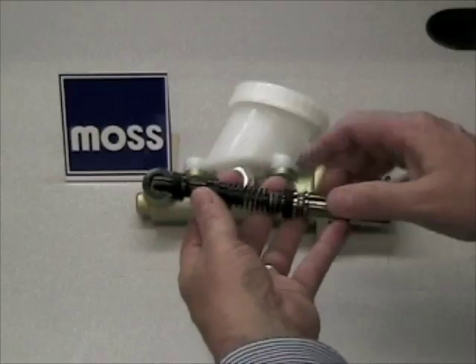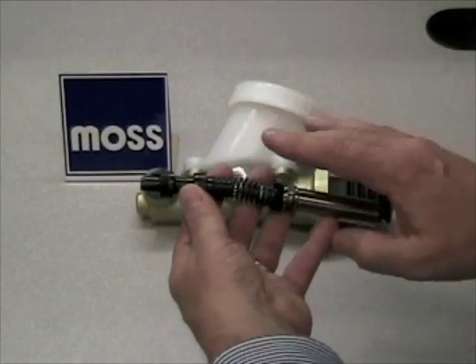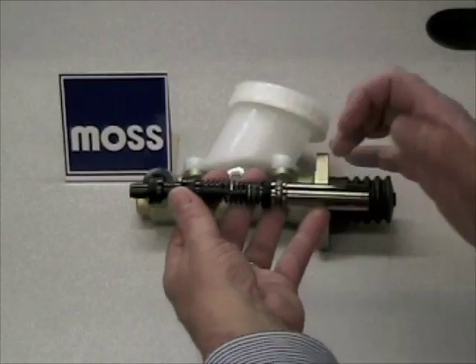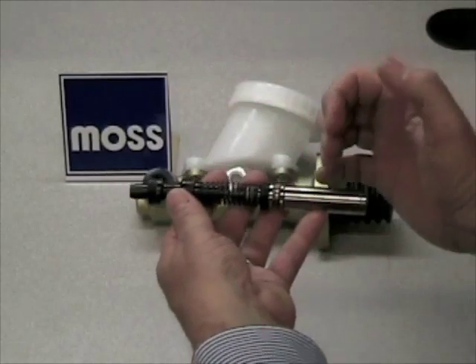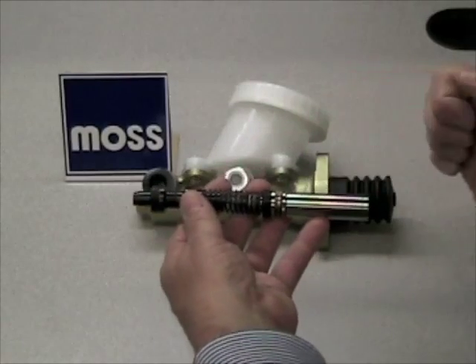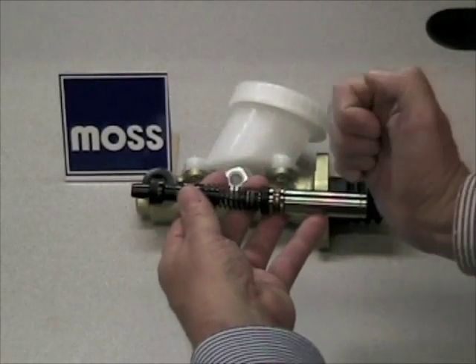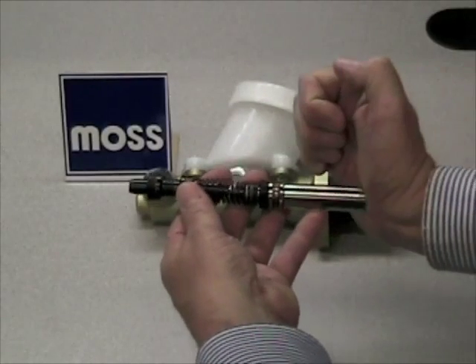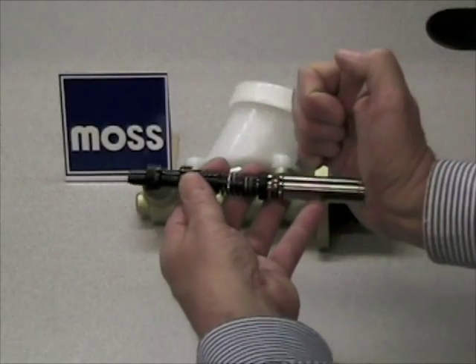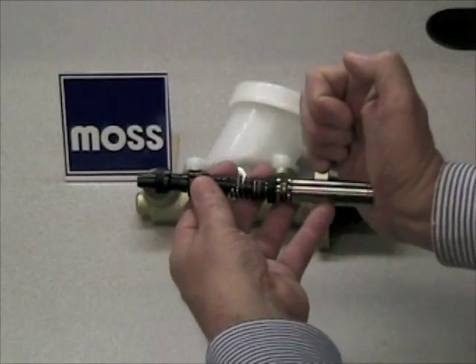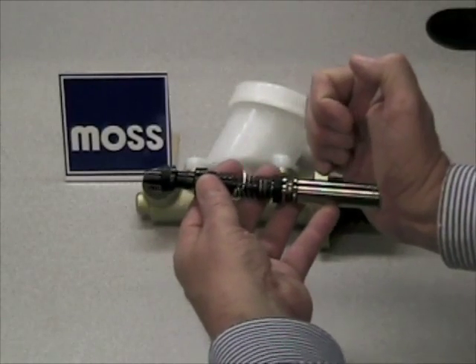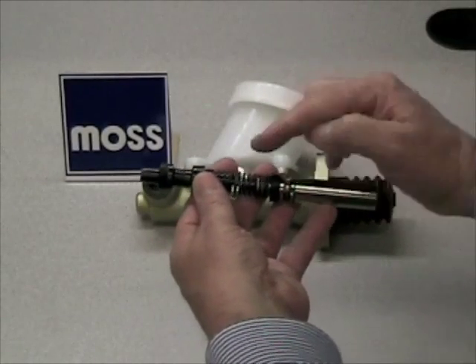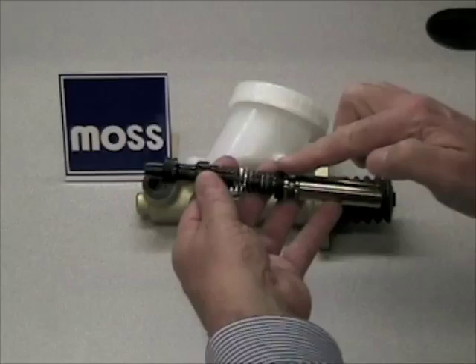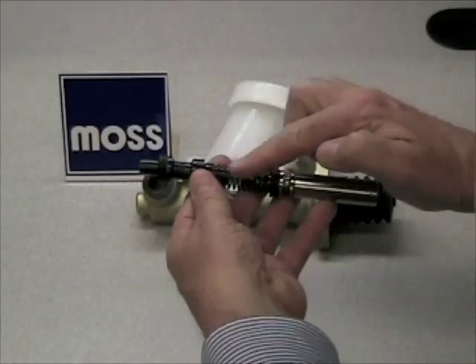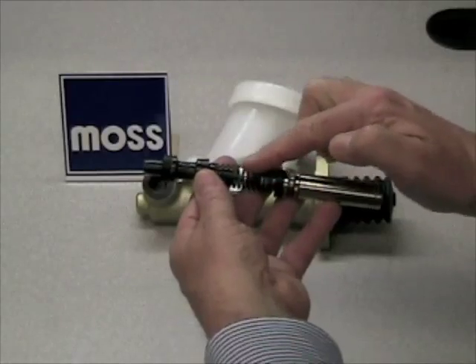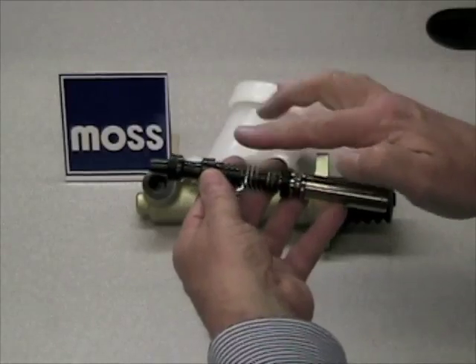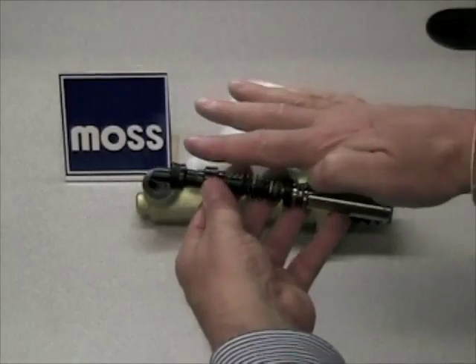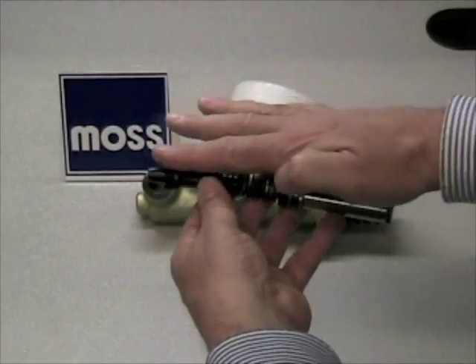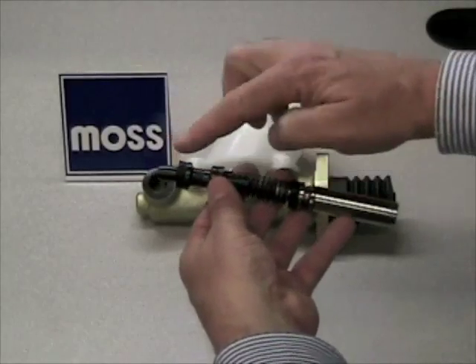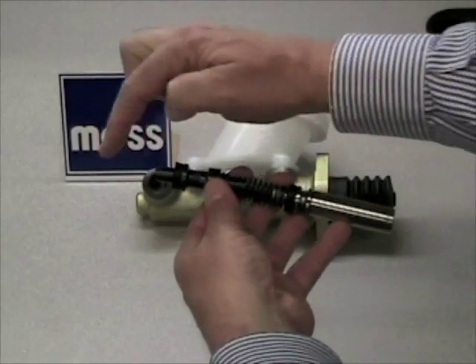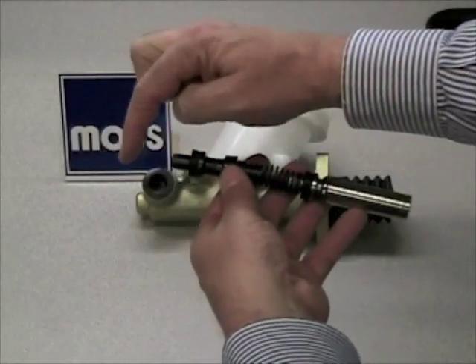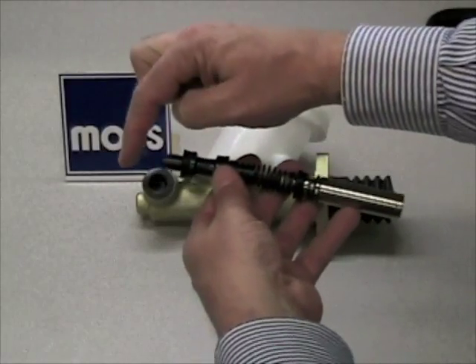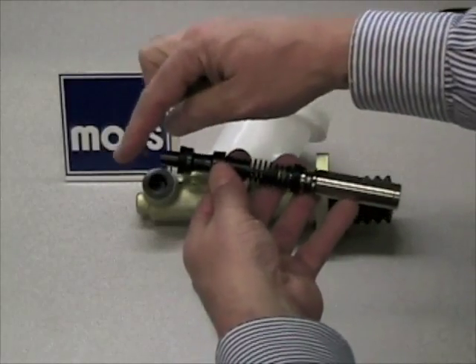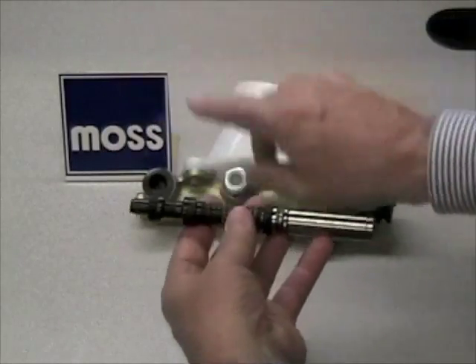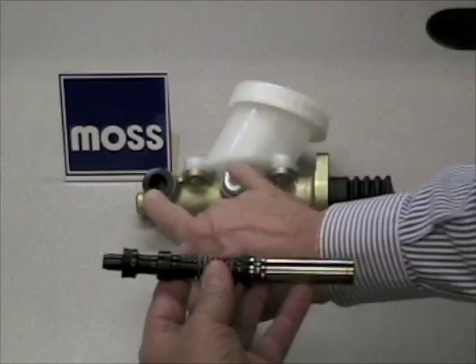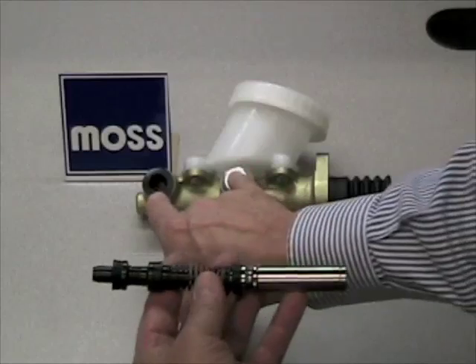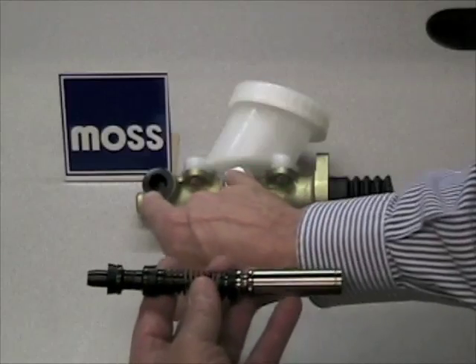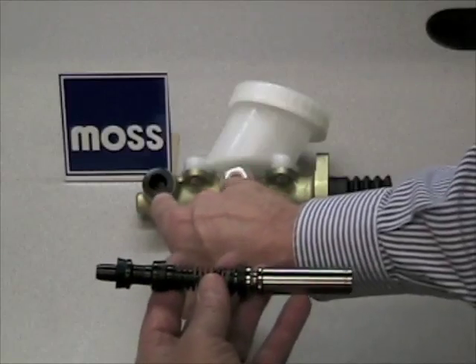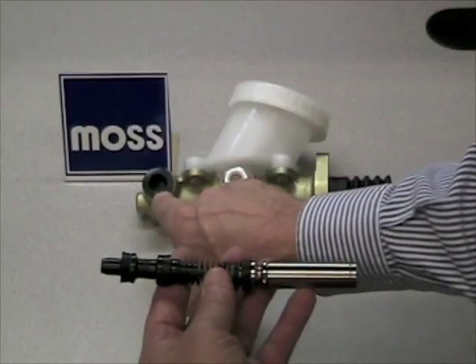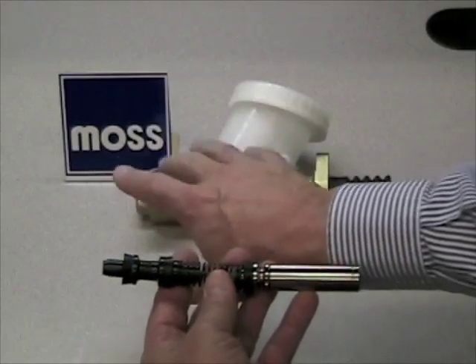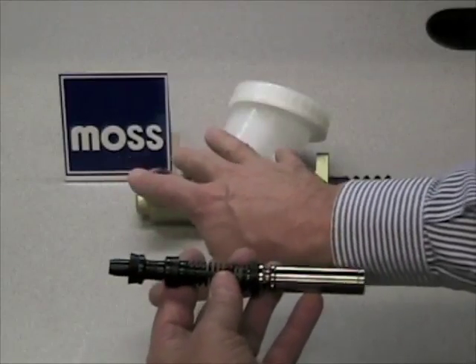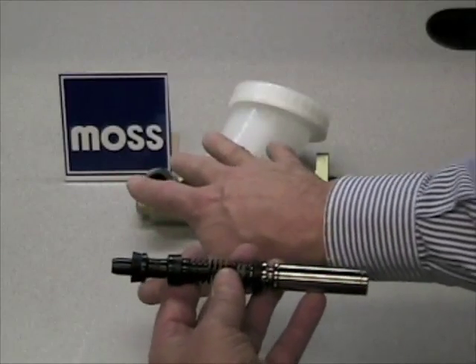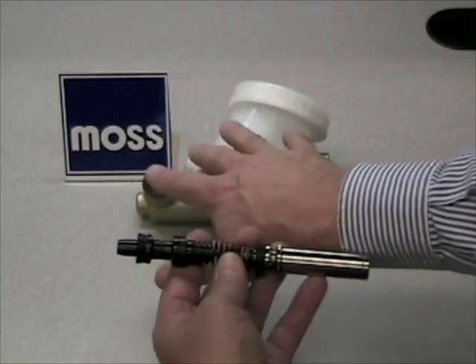The real action is hydraulic. When you apply pressure to the end of this piston with your foot, hydraulic pressure accumulates here, and it moves this piston forward with the same pressure. That means that coming out of both parts of the master cylinder, we have a nice balance of pressure.